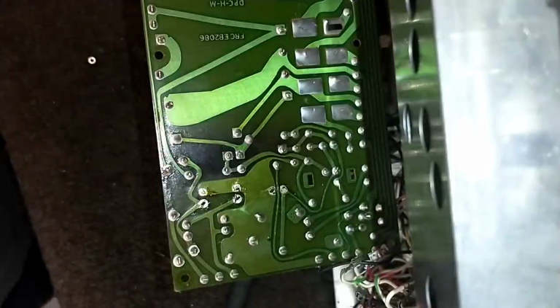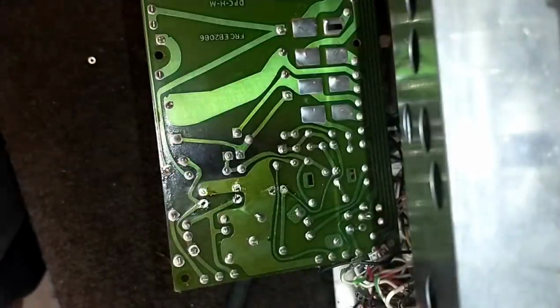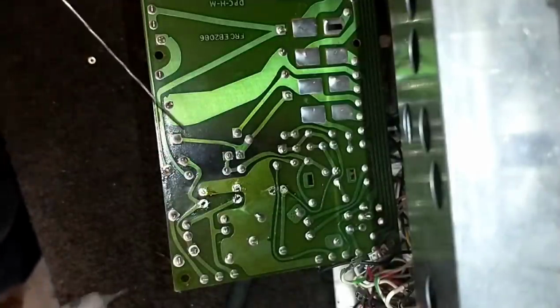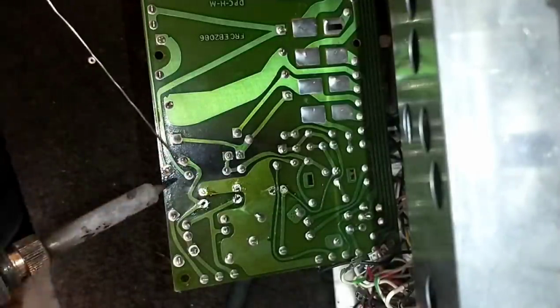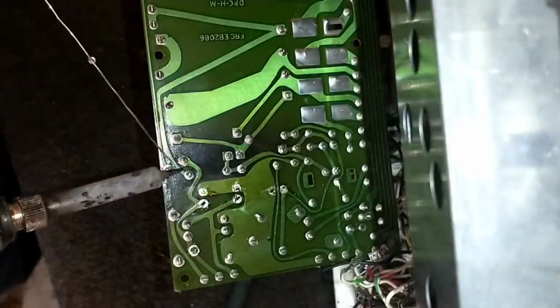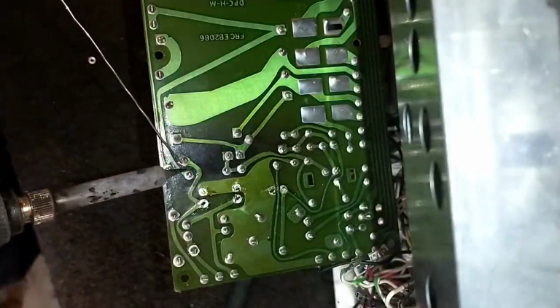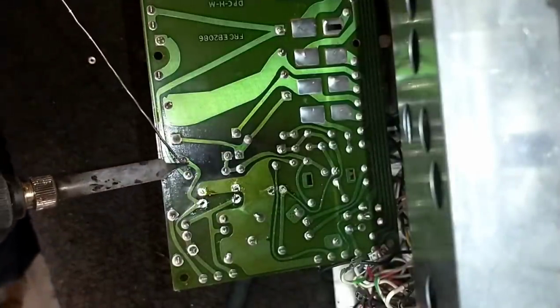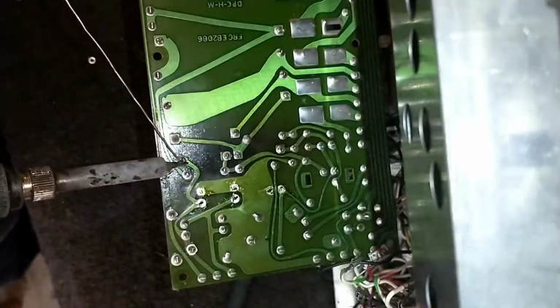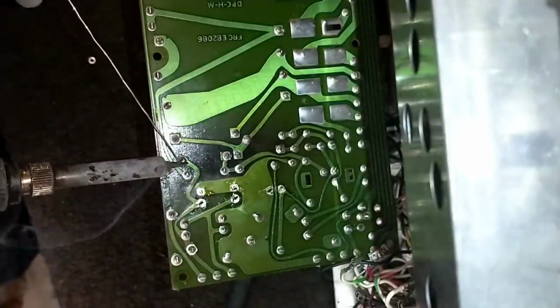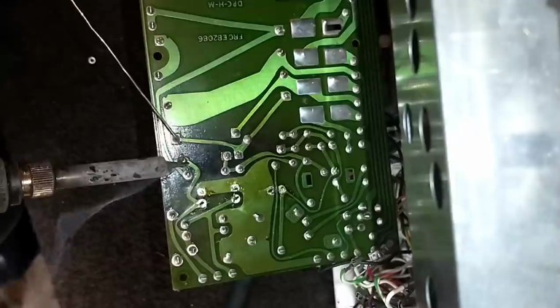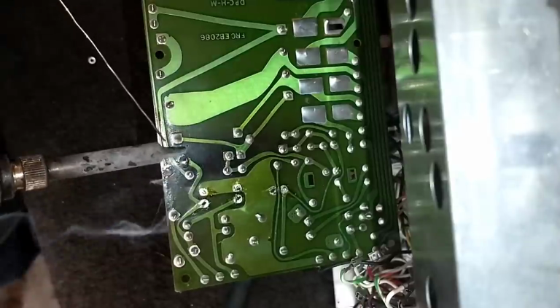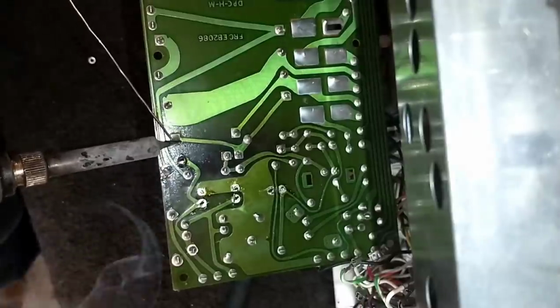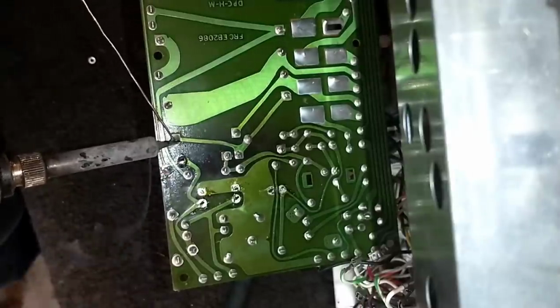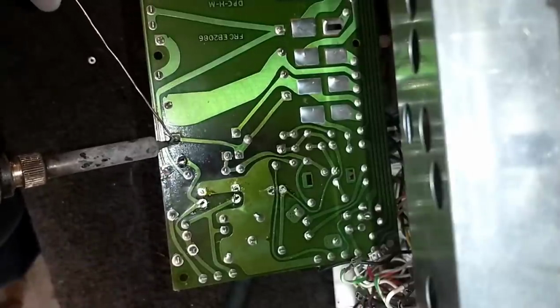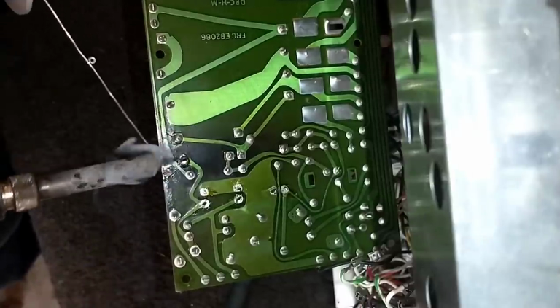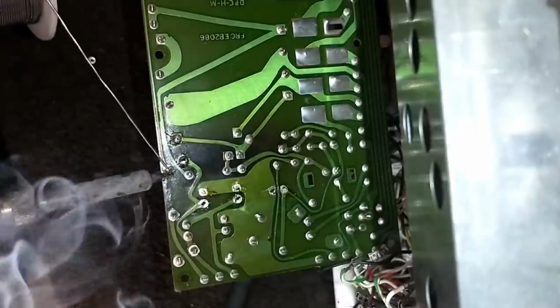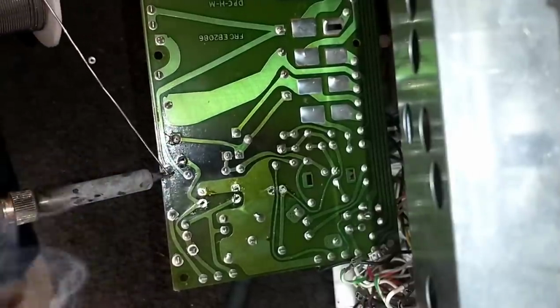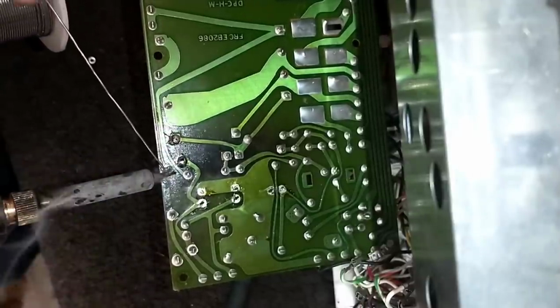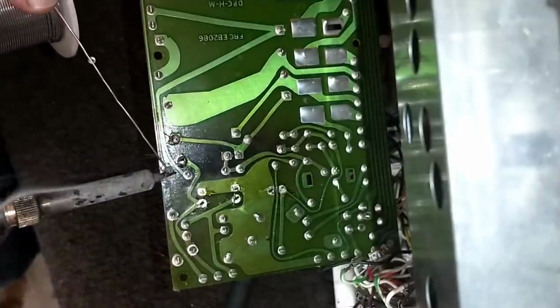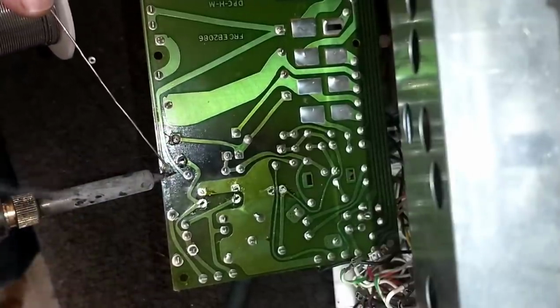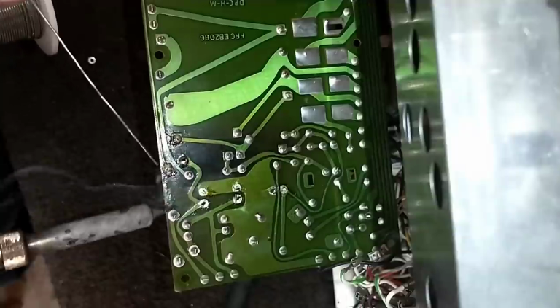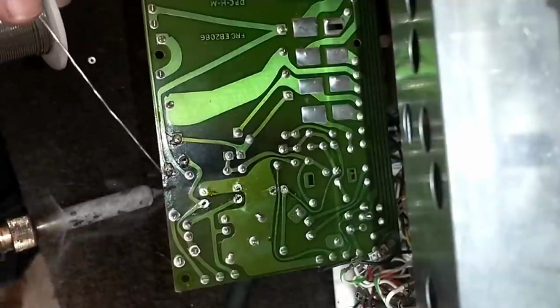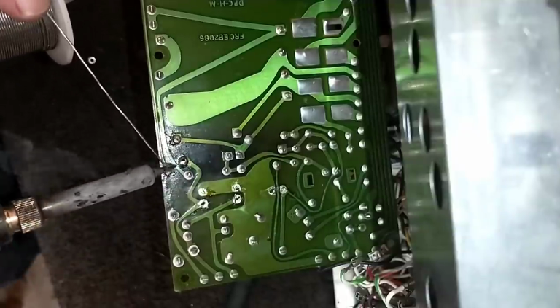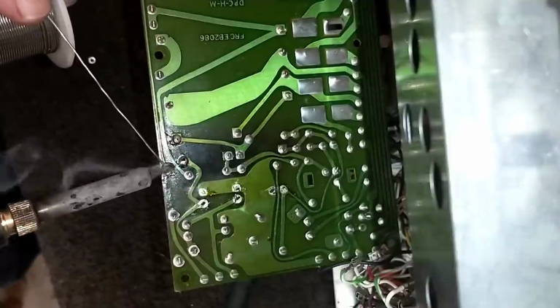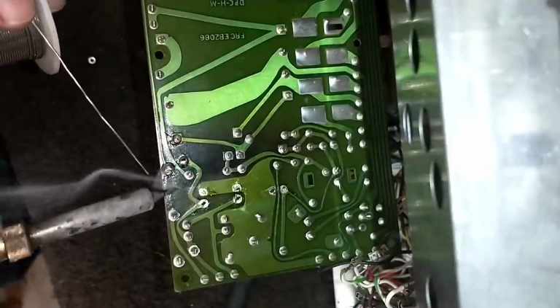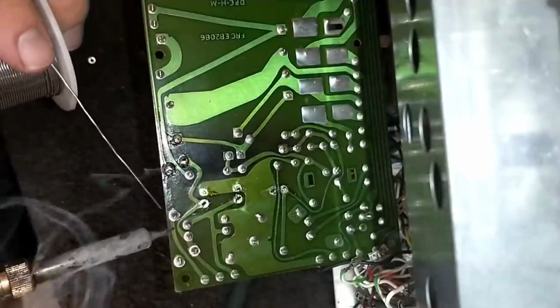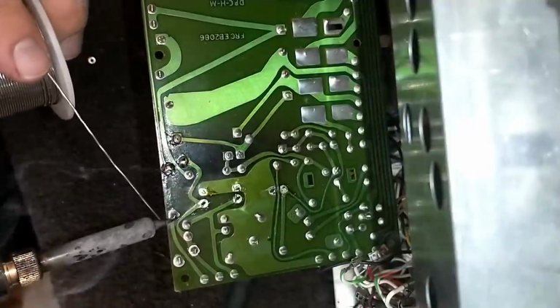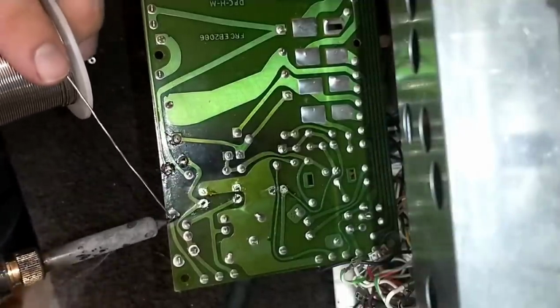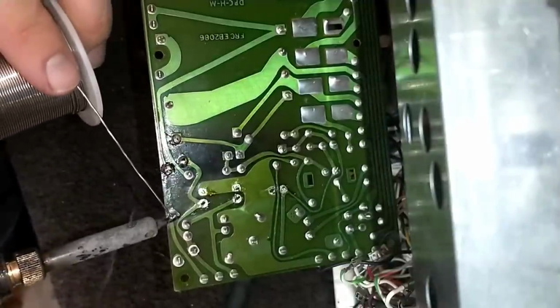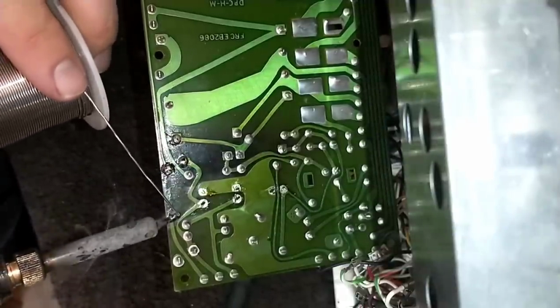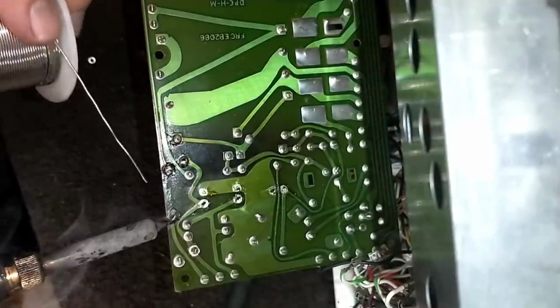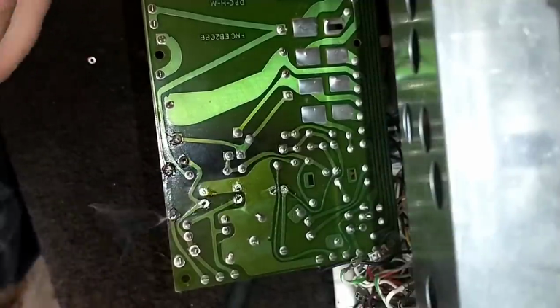We'll touch up the solder on these guys since they're so awful — especially that two-watt resistor there. These are a little crispy.